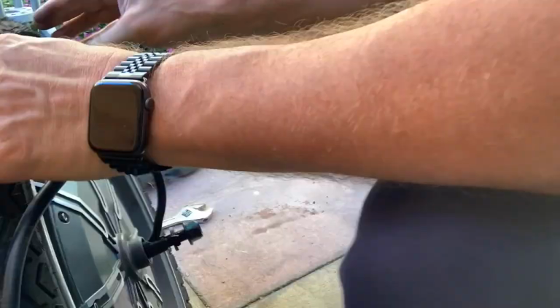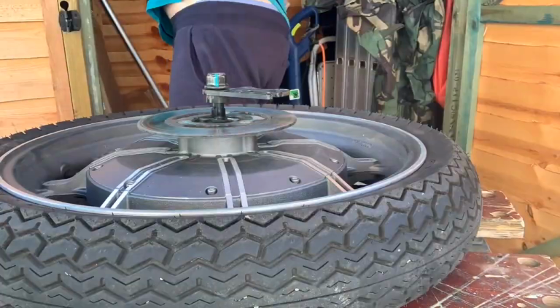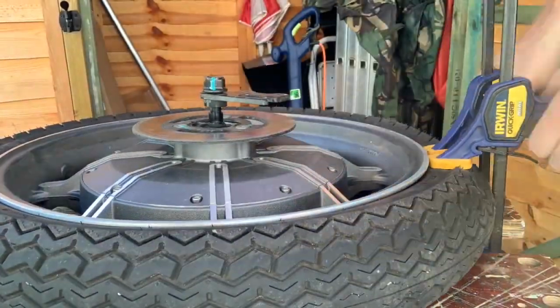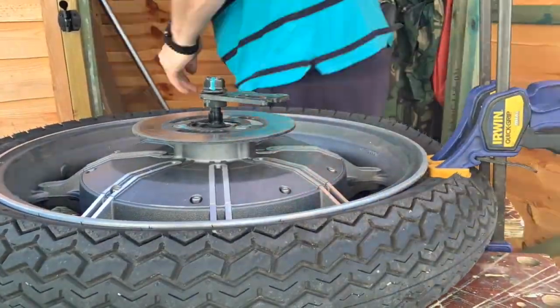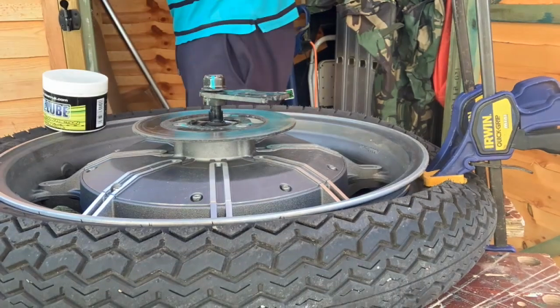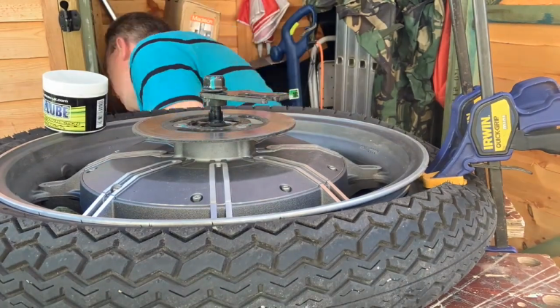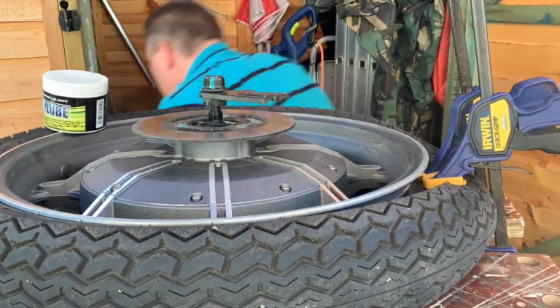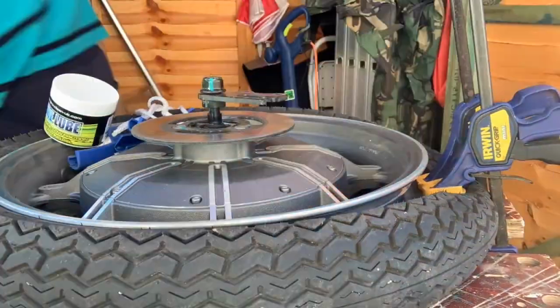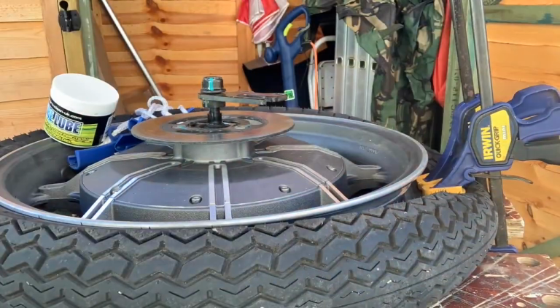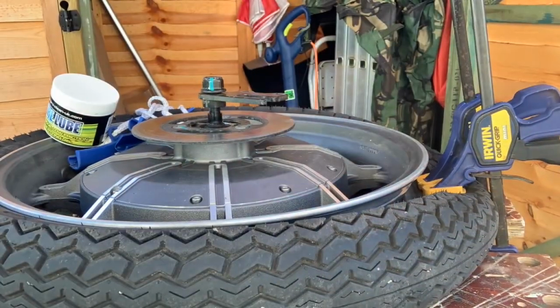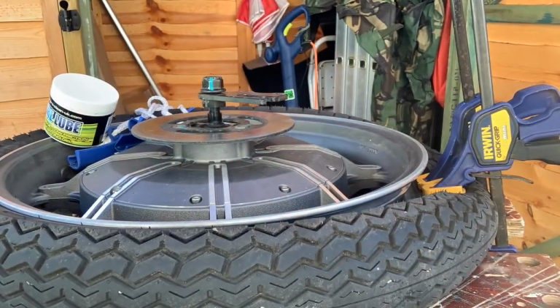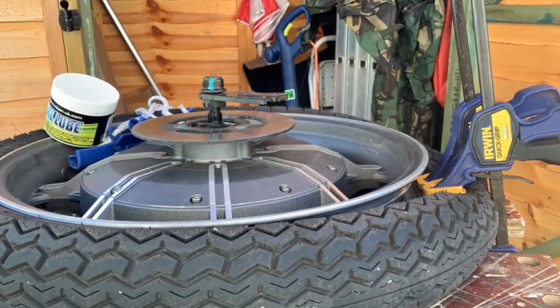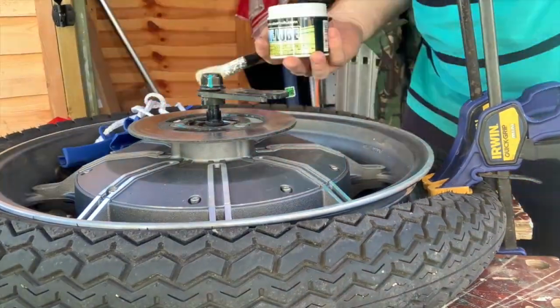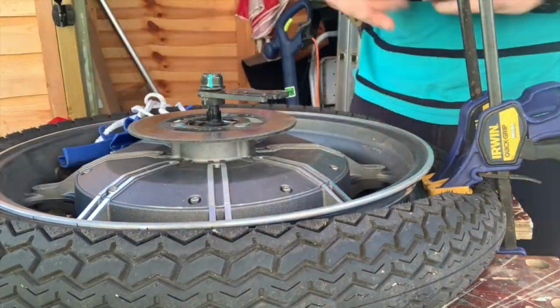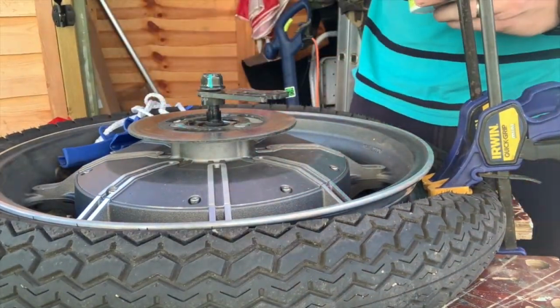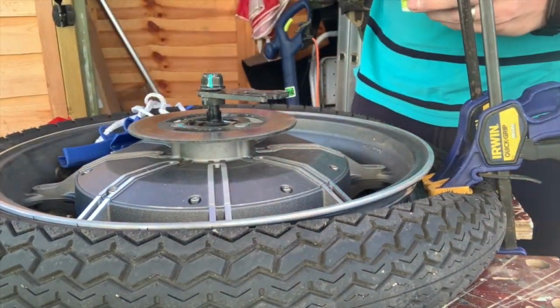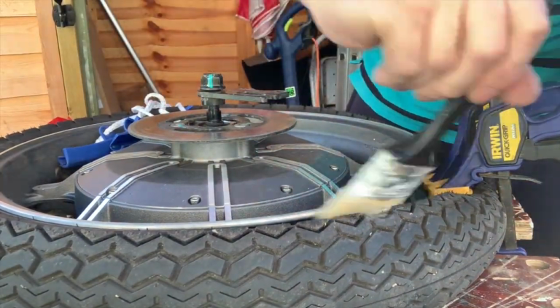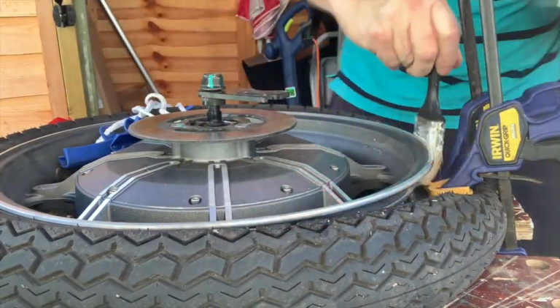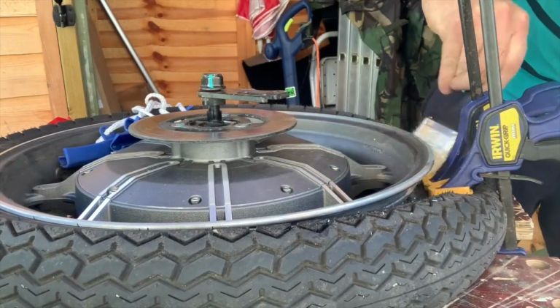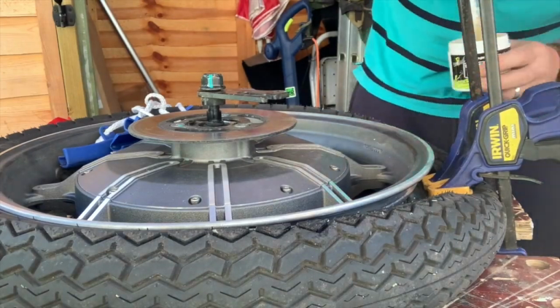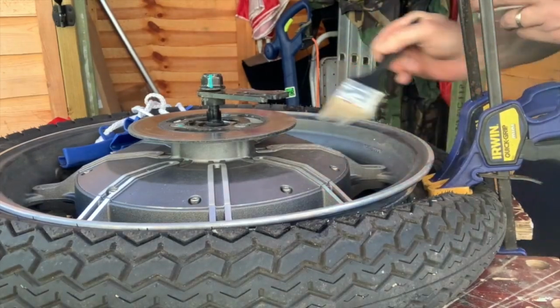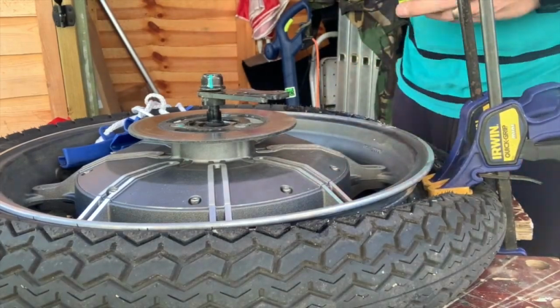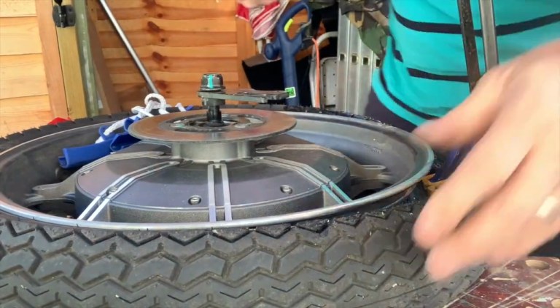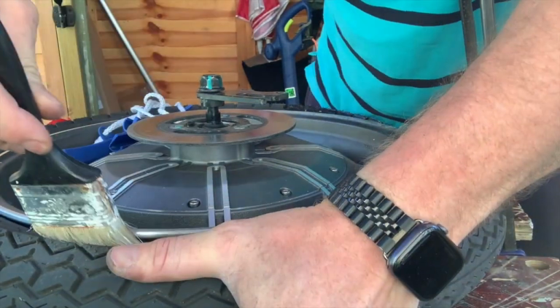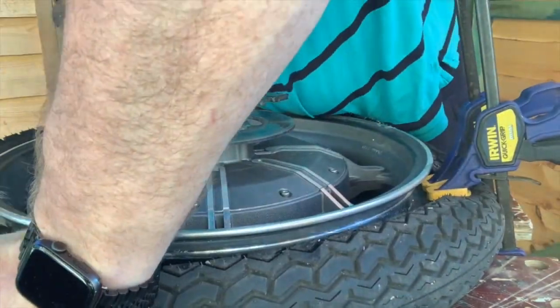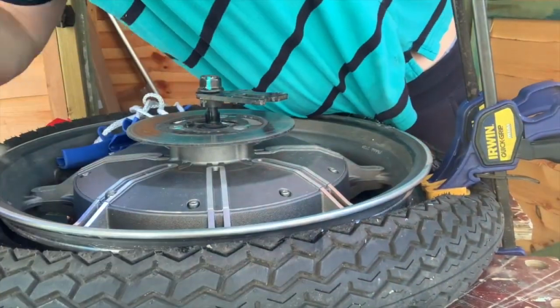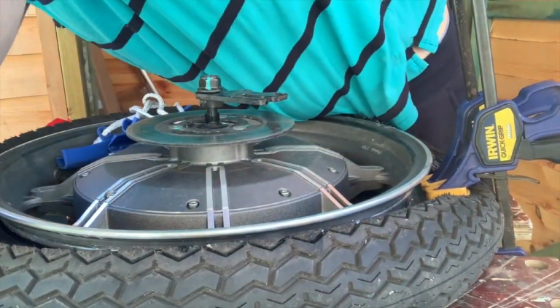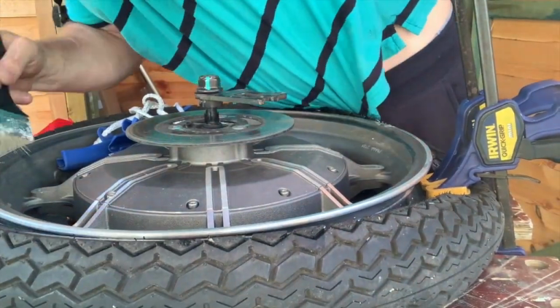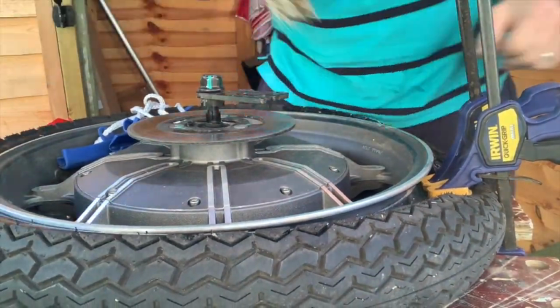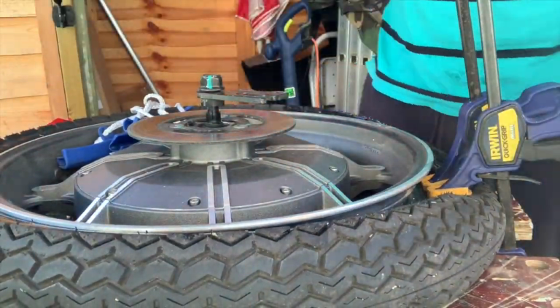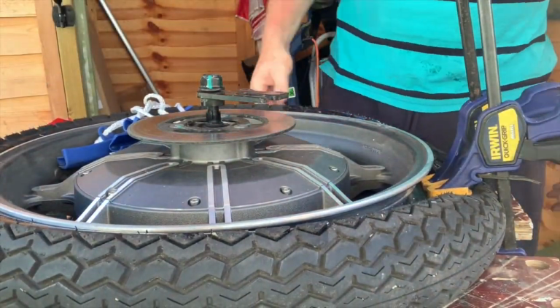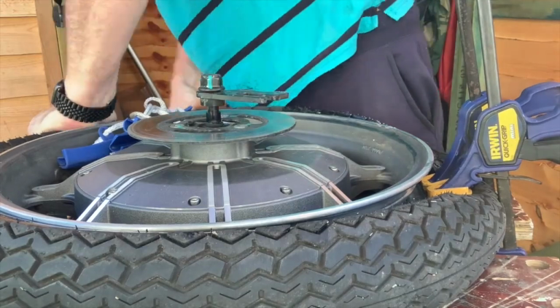I've decided to change the tyre because it's only 600 miles old from new, to try and fit a 120 by 90 by 17. See how well that goes.